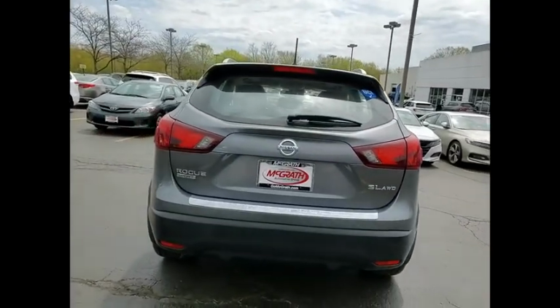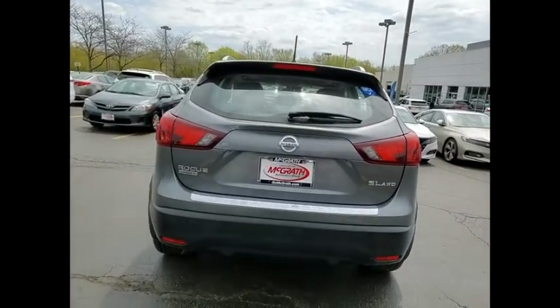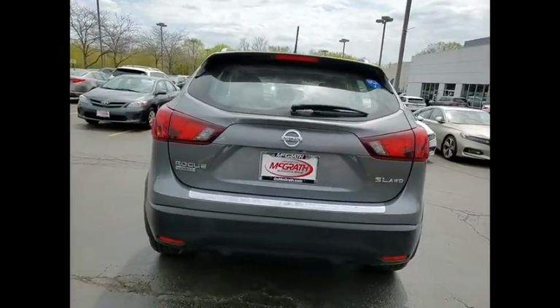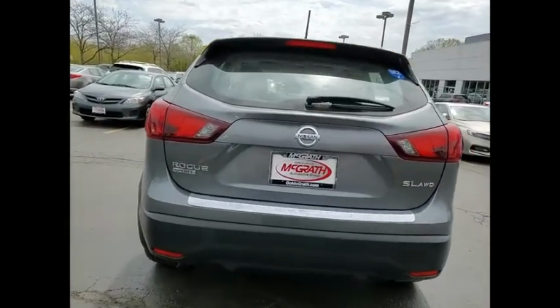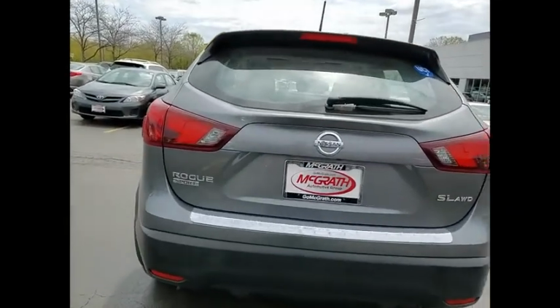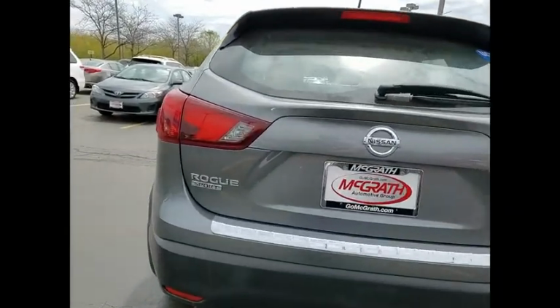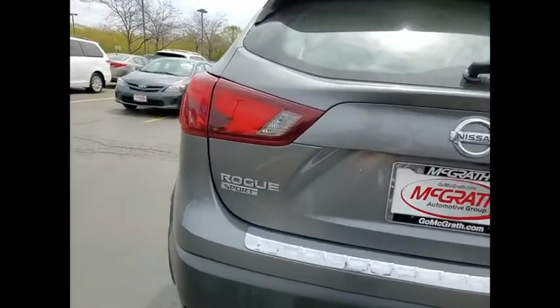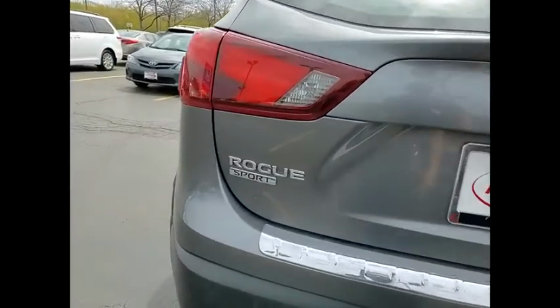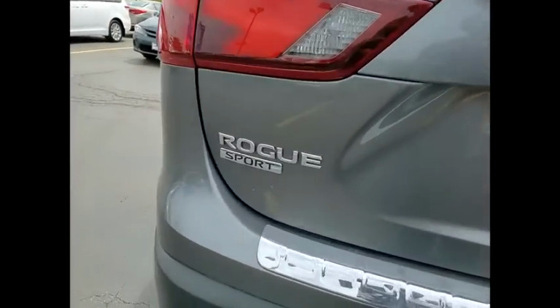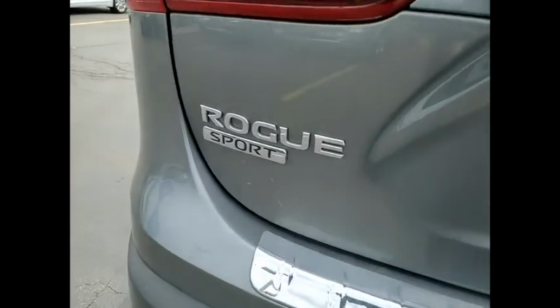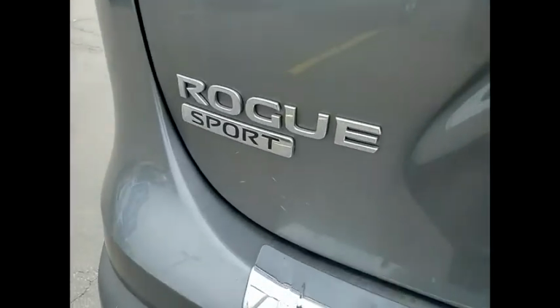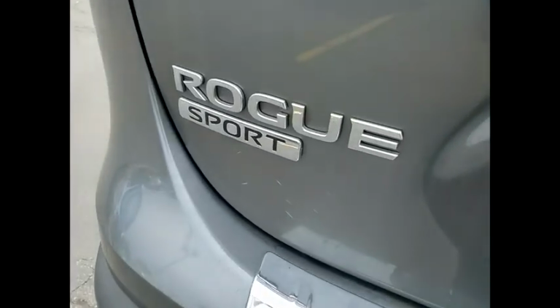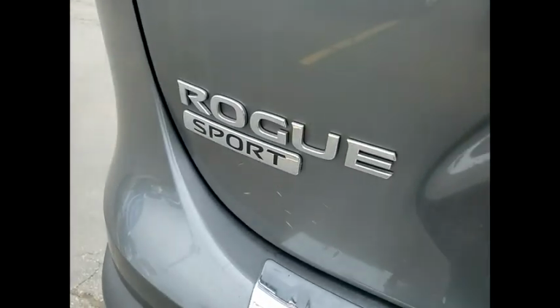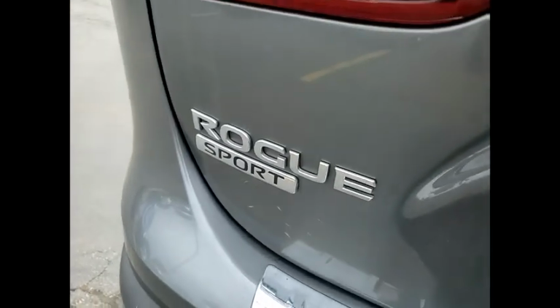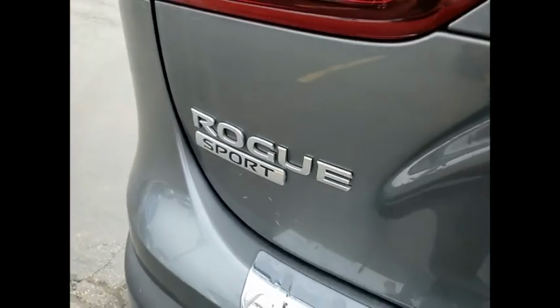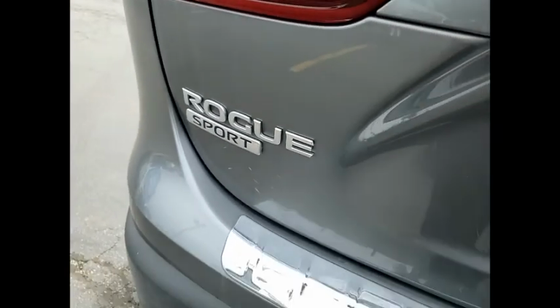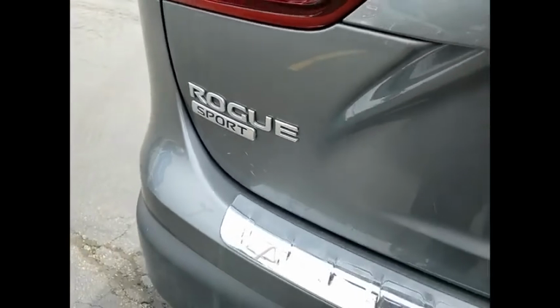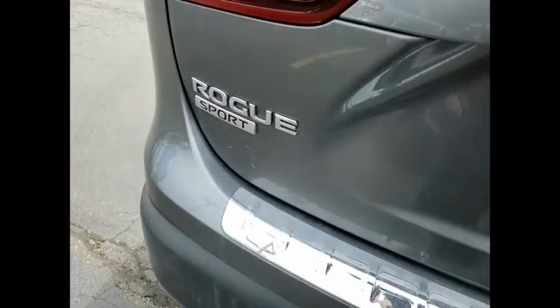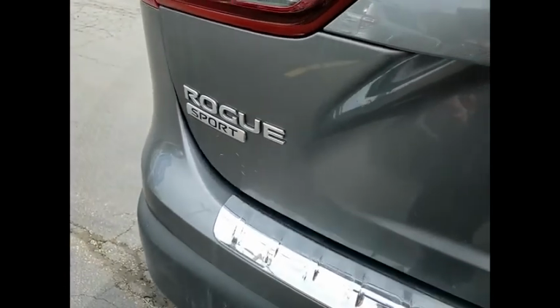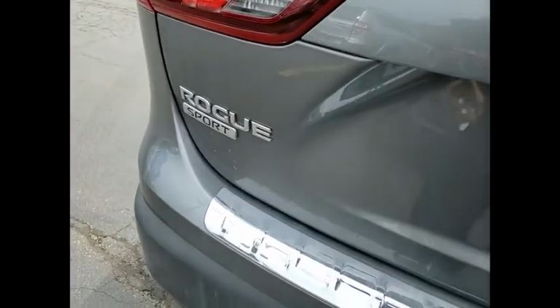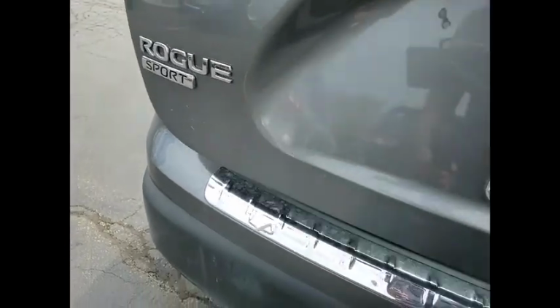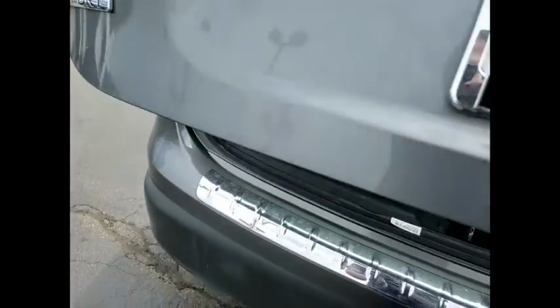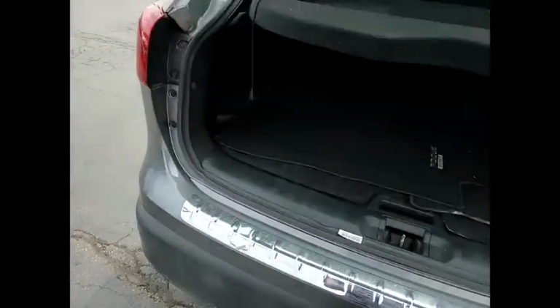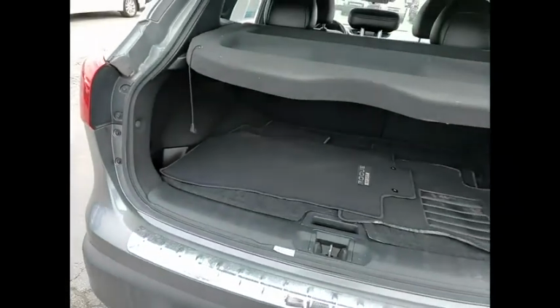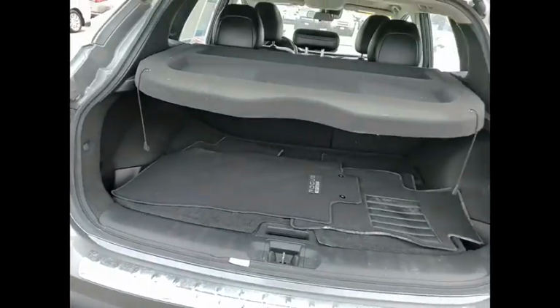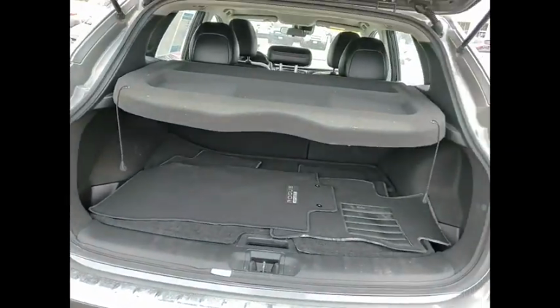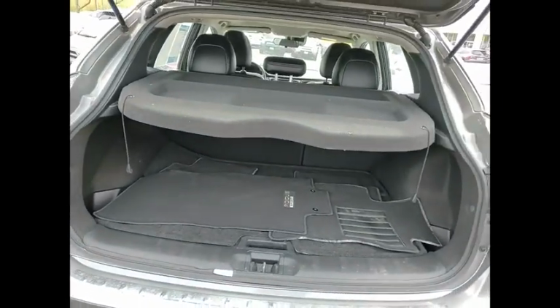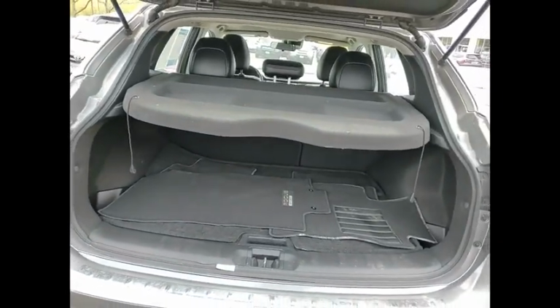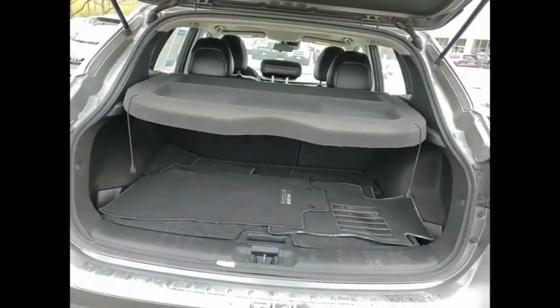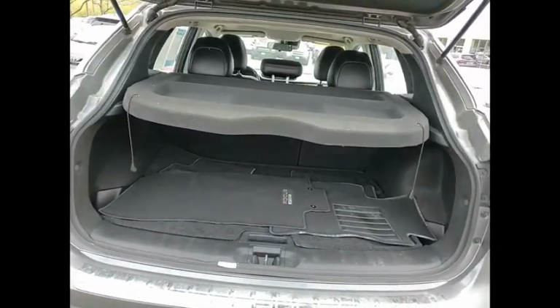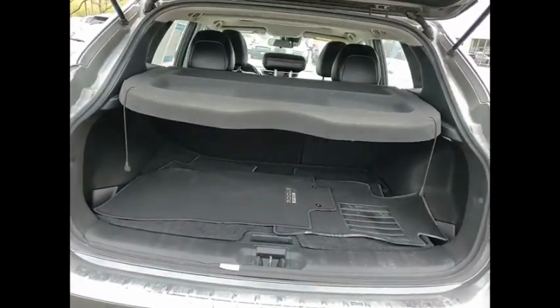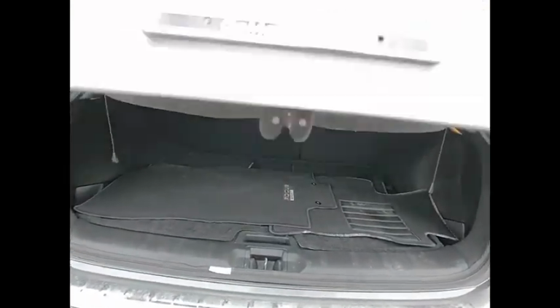This vehicle has less than 65,000 miles. Here are some of this vehicle's great options: tire pressure monitor, heated mirrors, all wheel drive, aluminum wheels, rear spoiler.